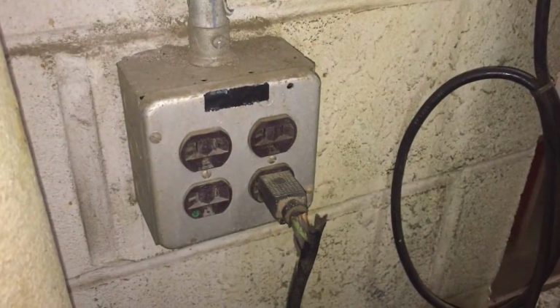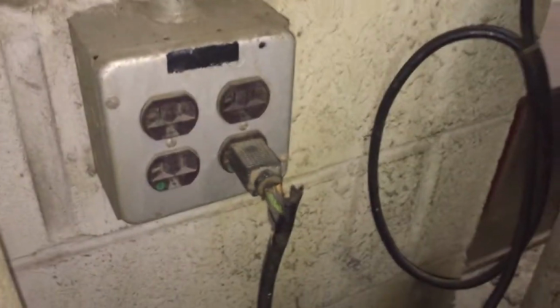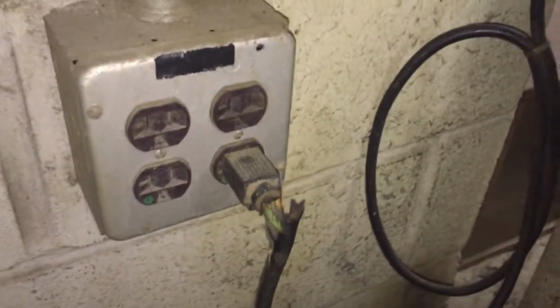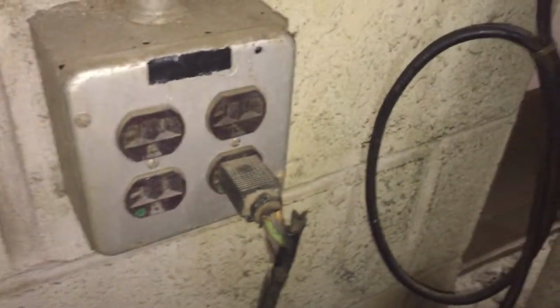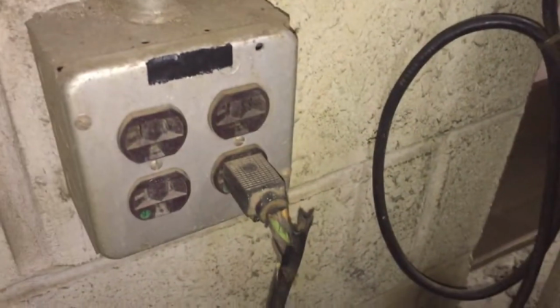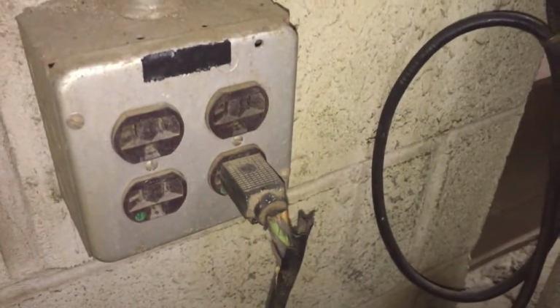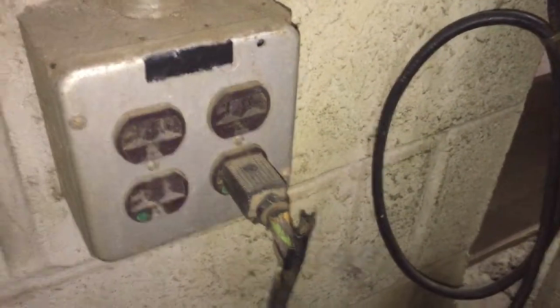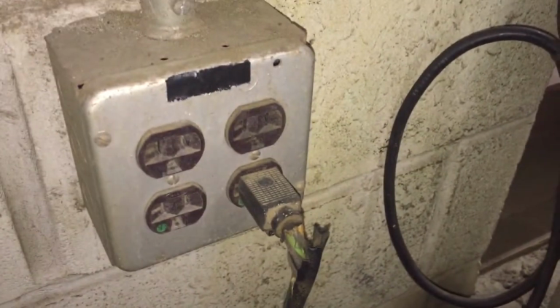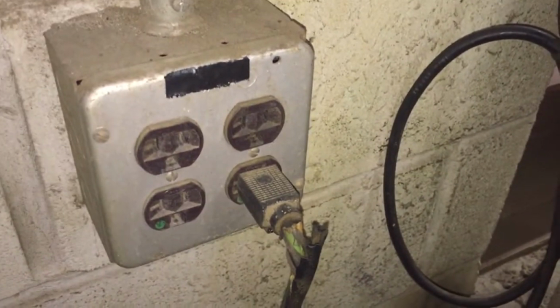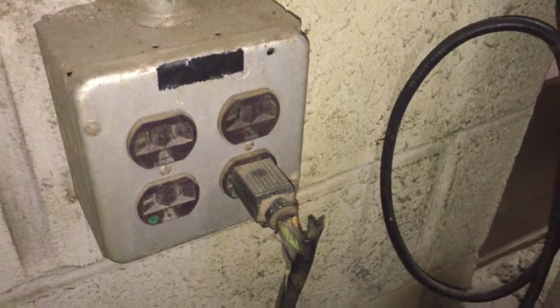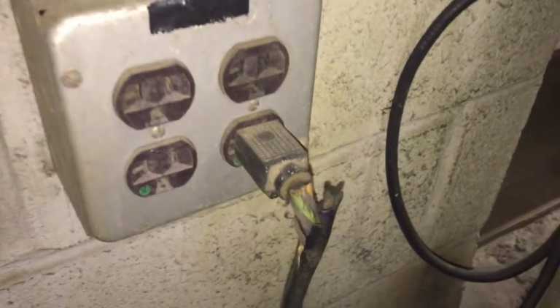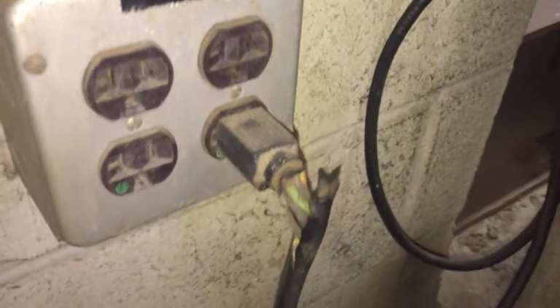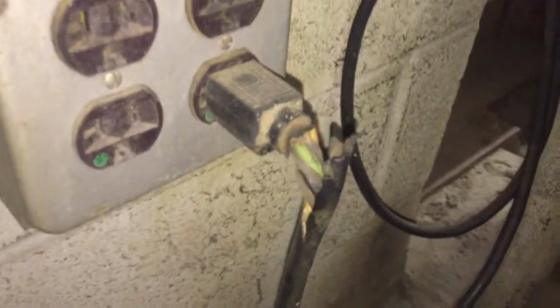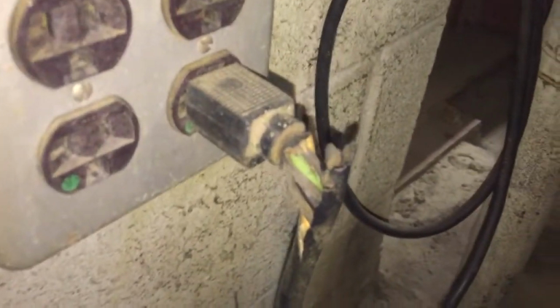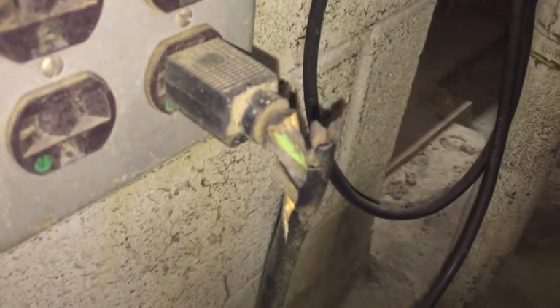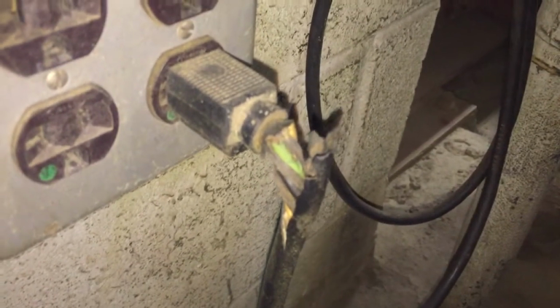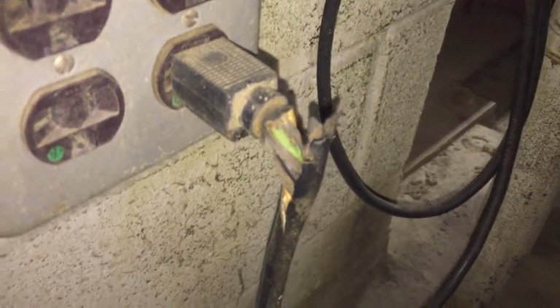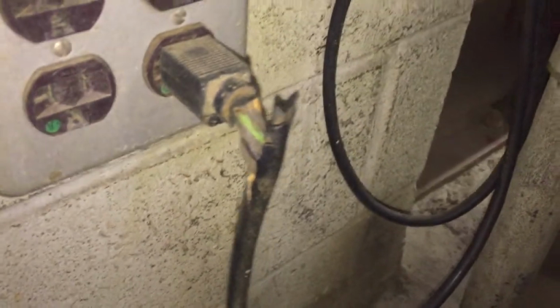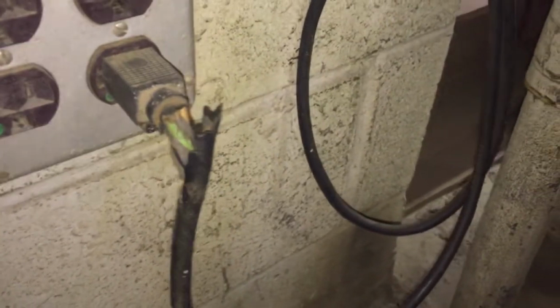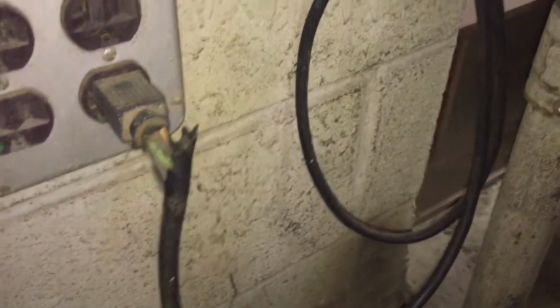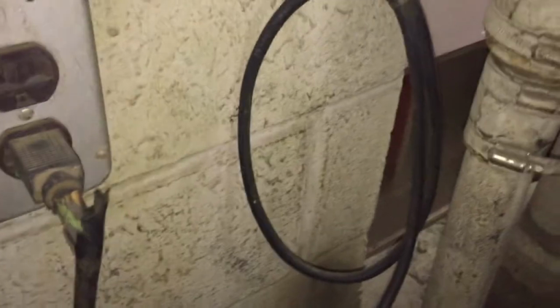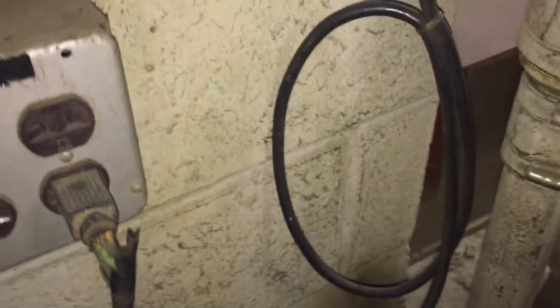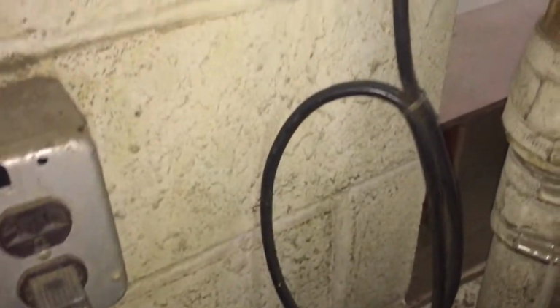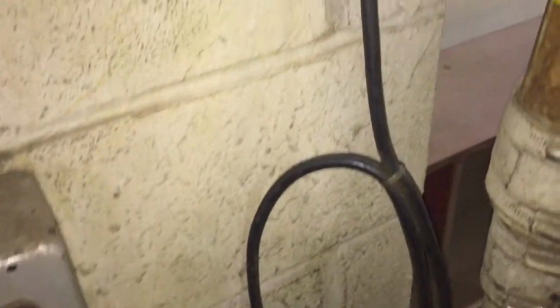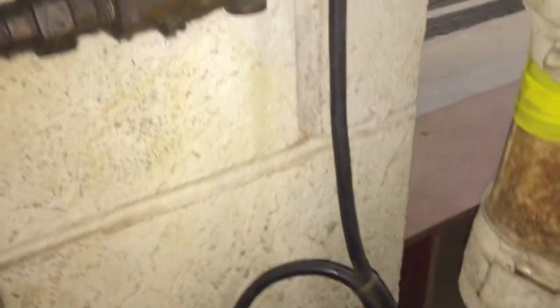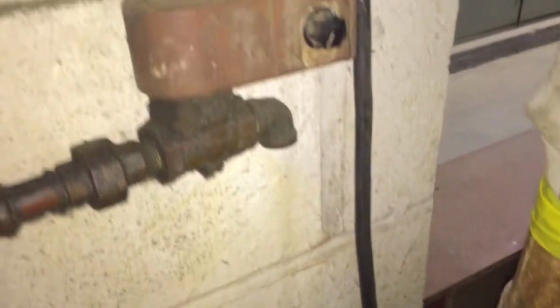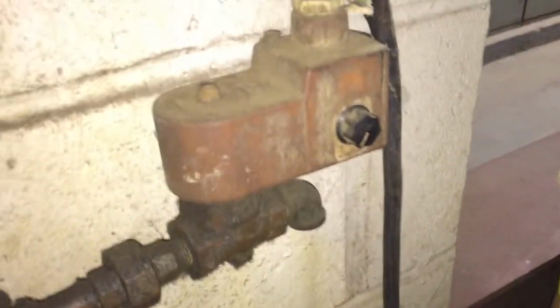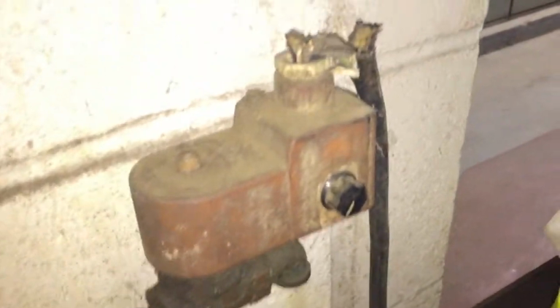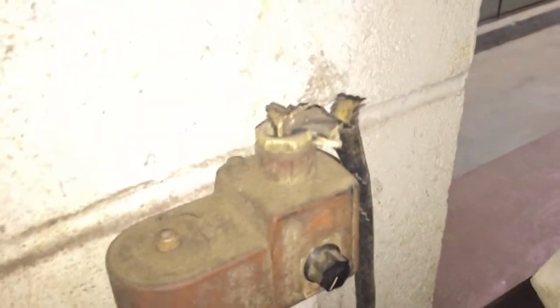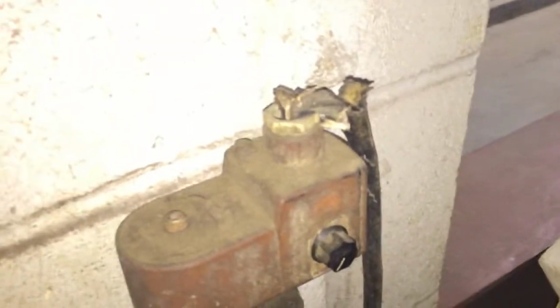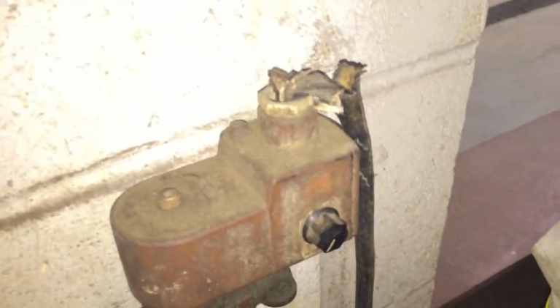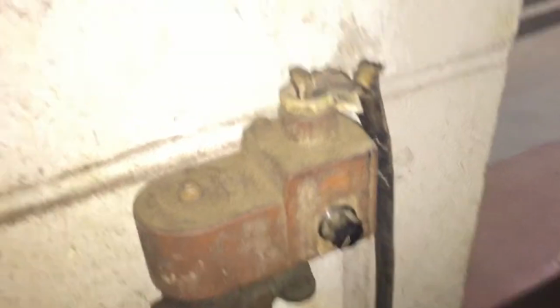Hello, it's Russell Blank, NEC consultant for ECNM Magazine. In this video, I'm going to be taking a look at this damaged cord you see here. If we take a look at the other end, we'll see that that's also damaged — right there — both ends are pretty bad.